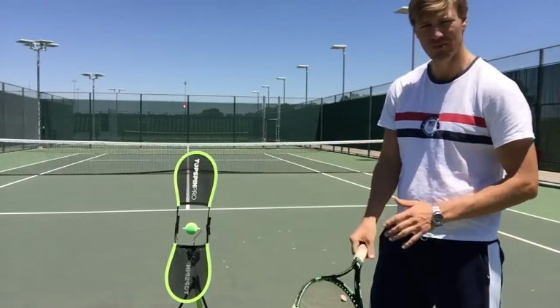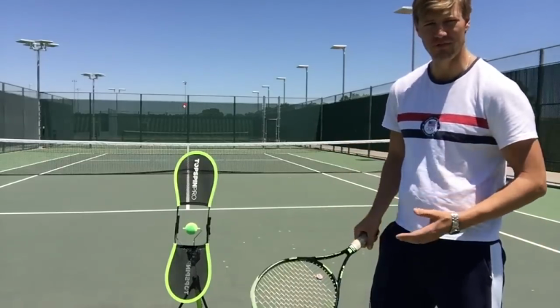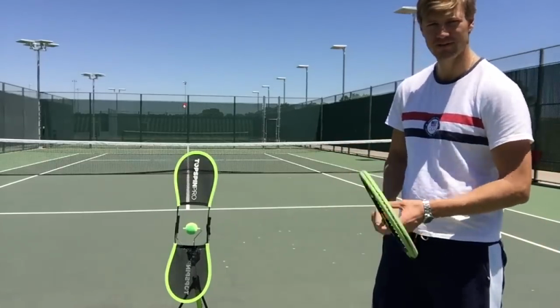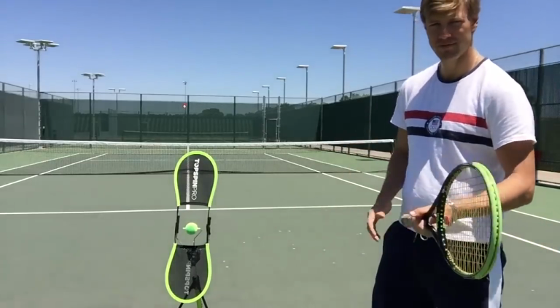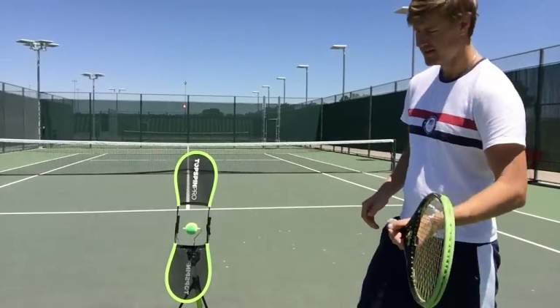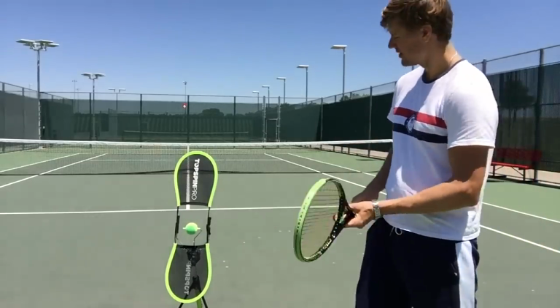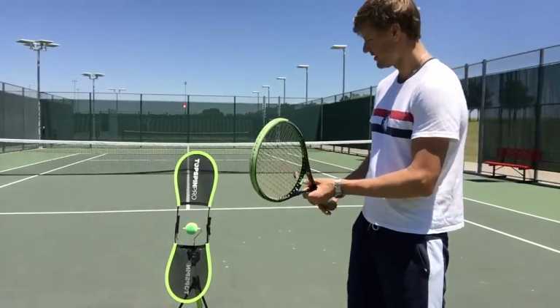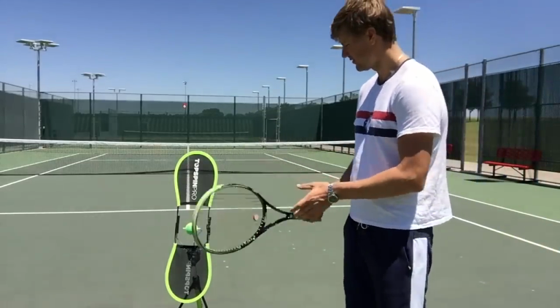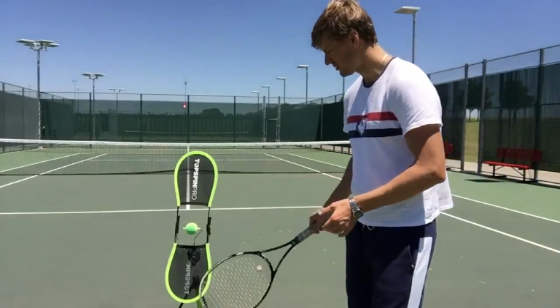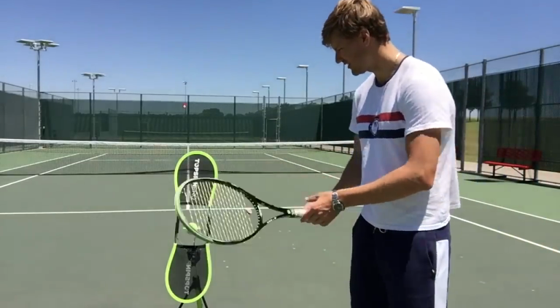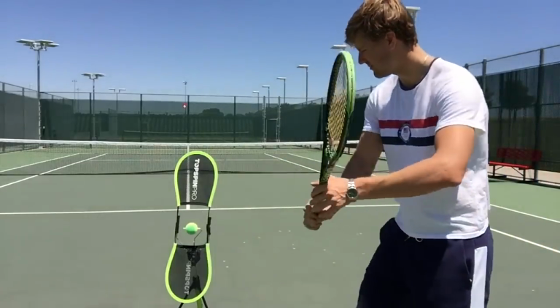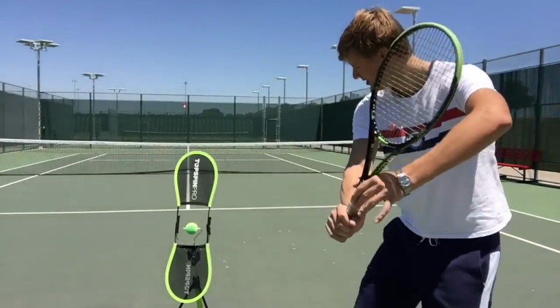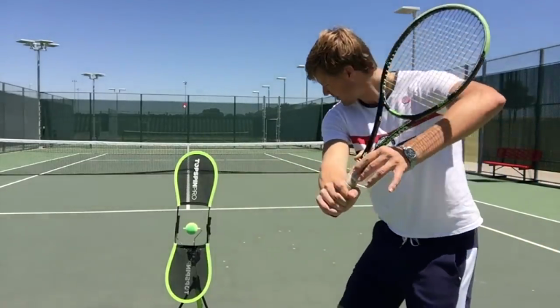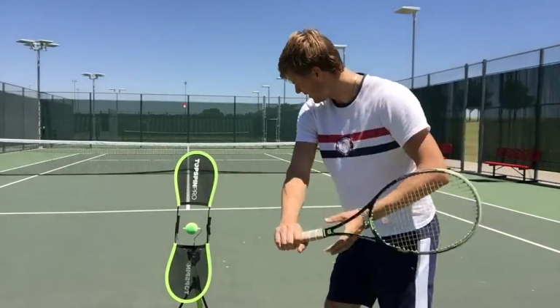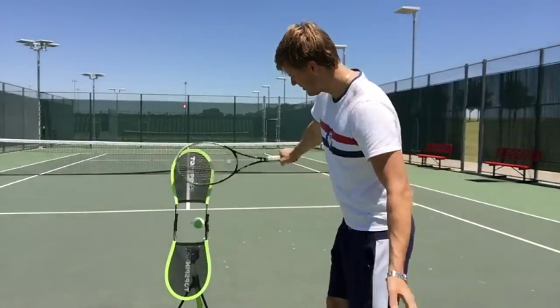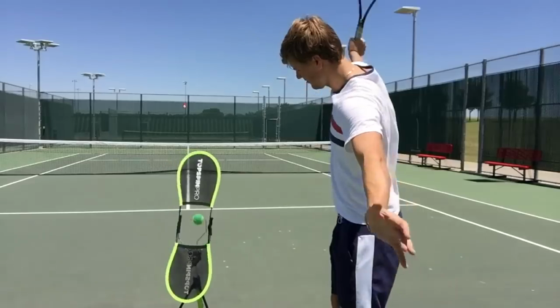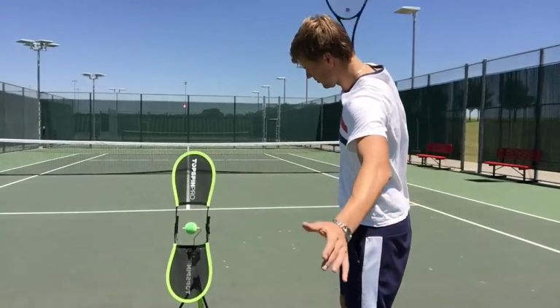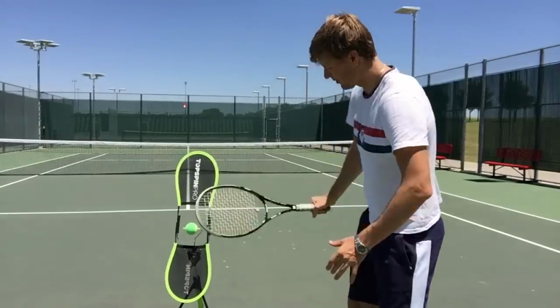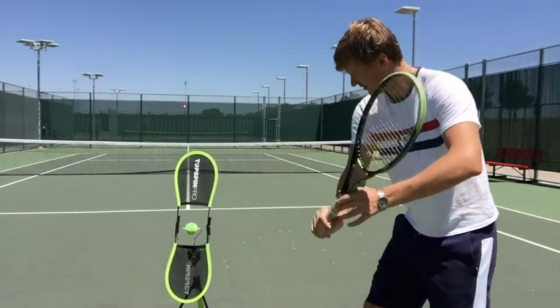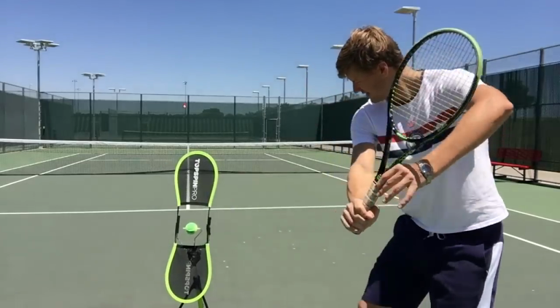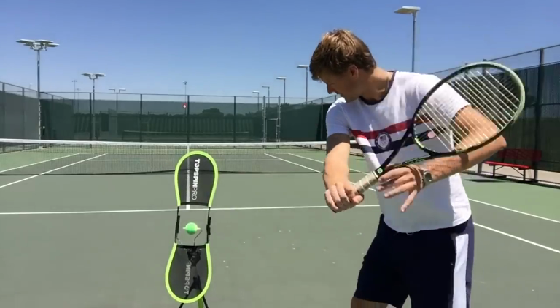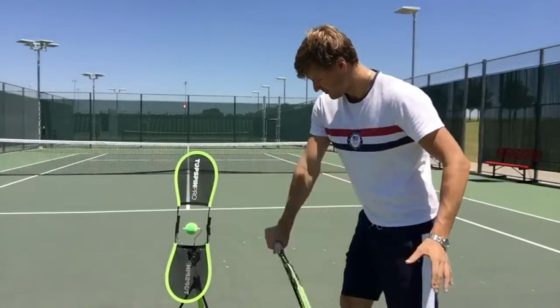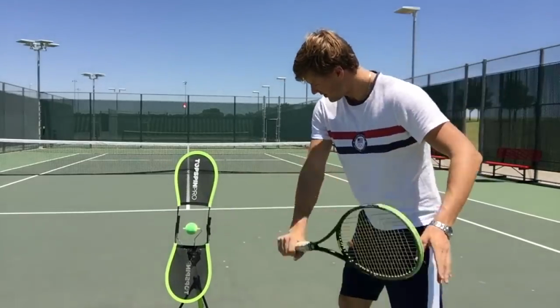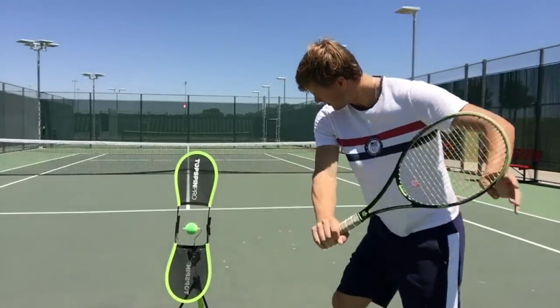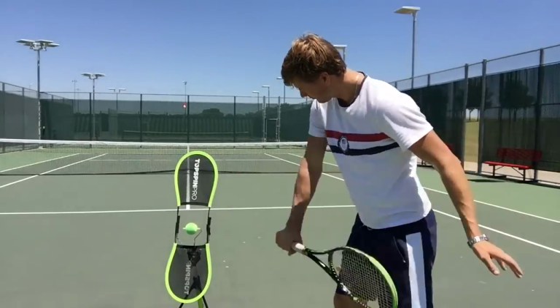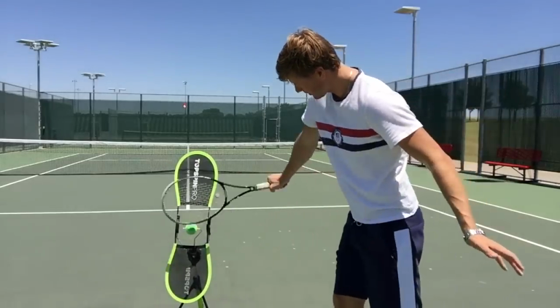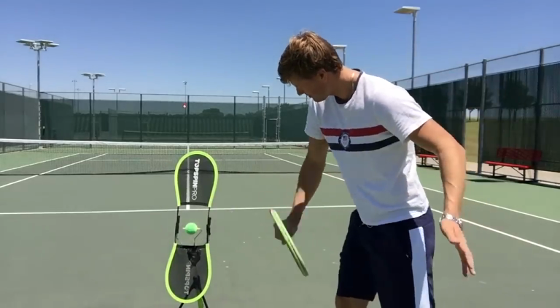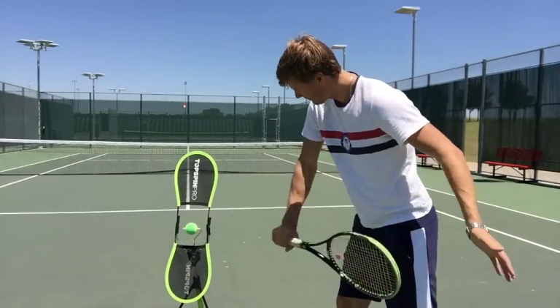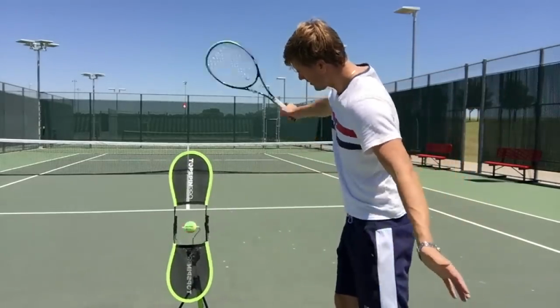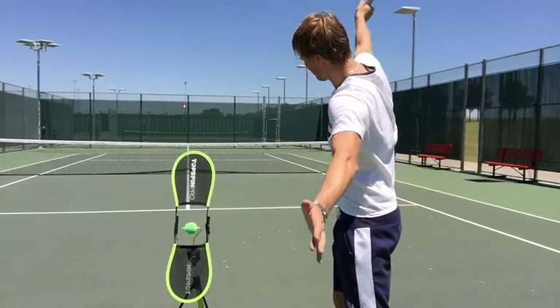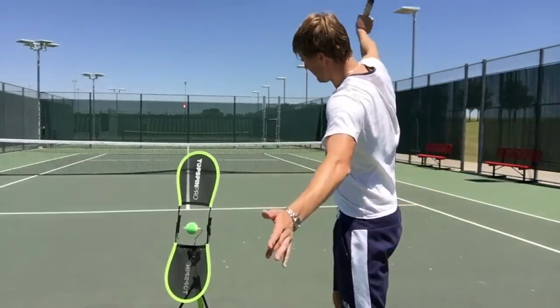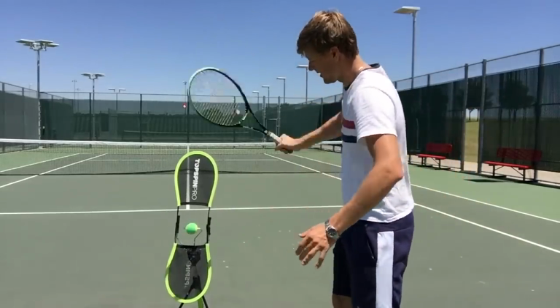Make sure we have the right grip. So I'm planting, stepping, going beneath the ball, squaring it away. Beneath the ball here, square it up, and I'm finishing over the top.